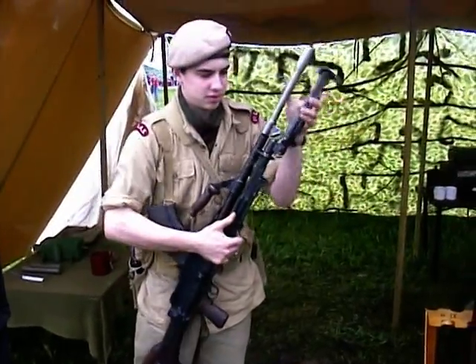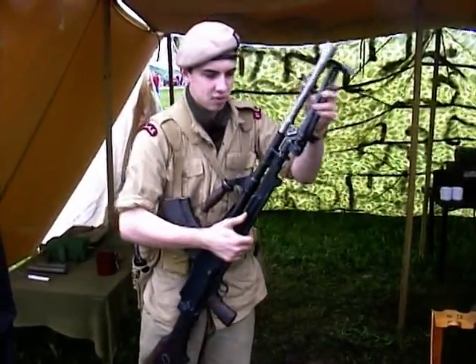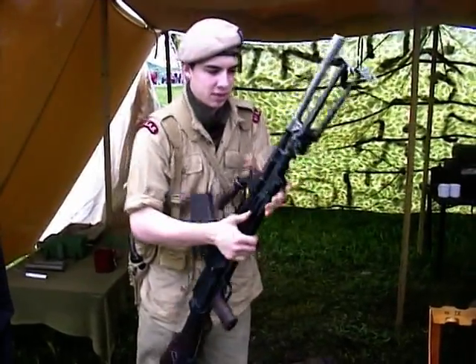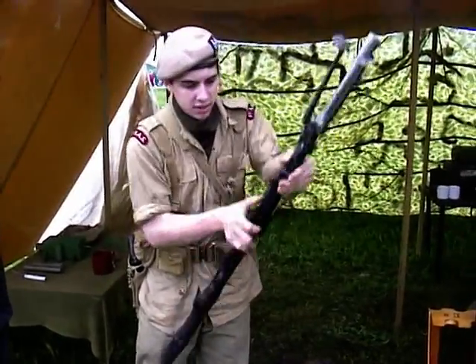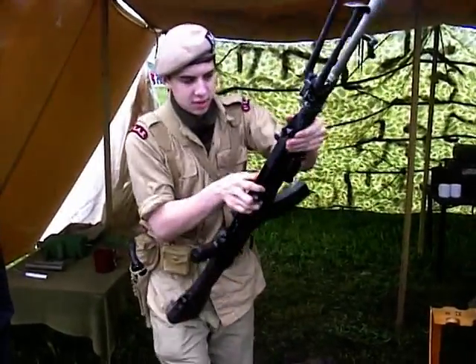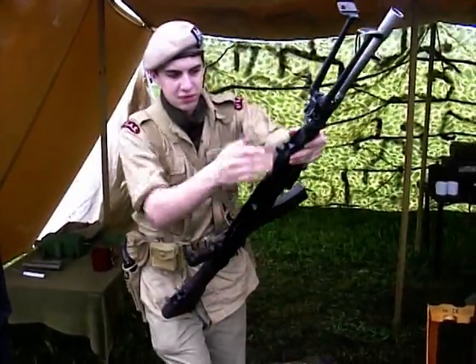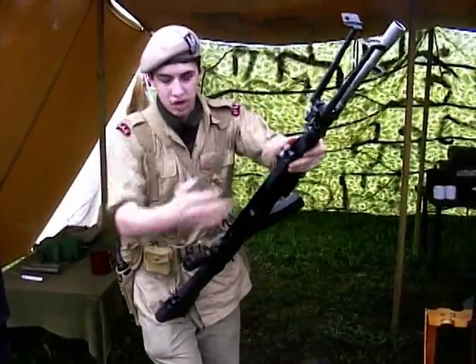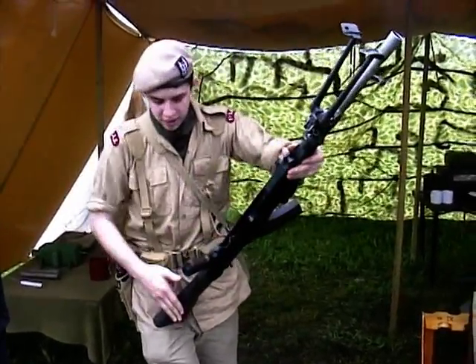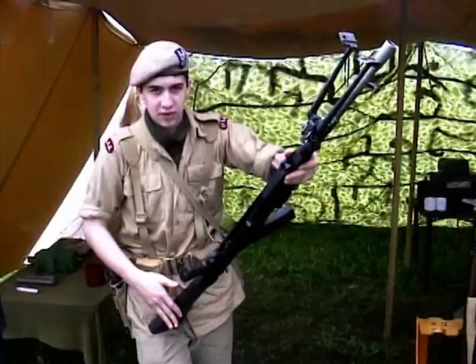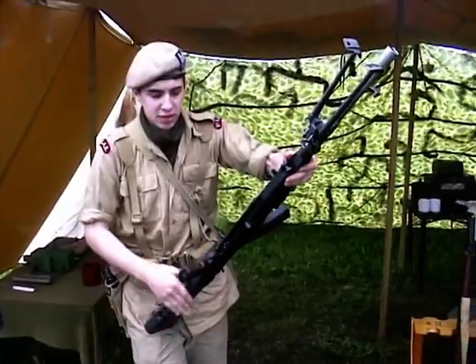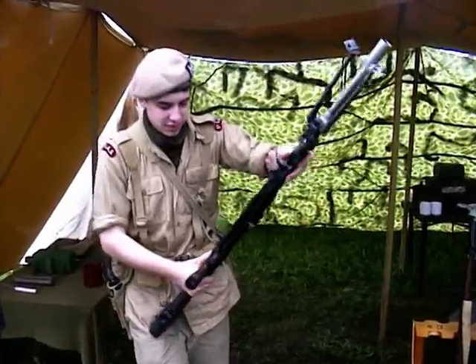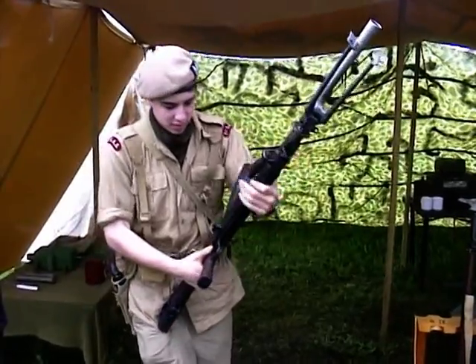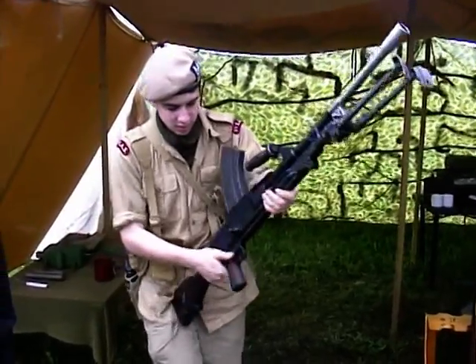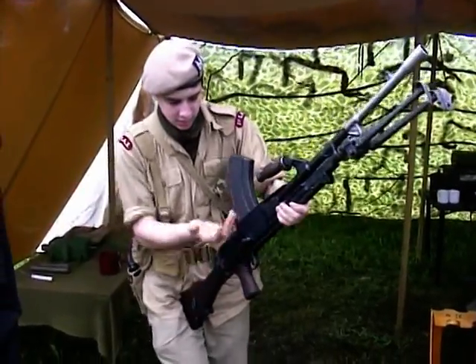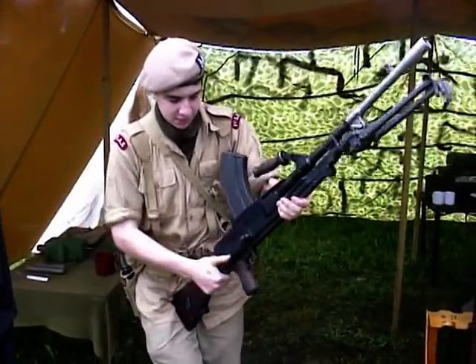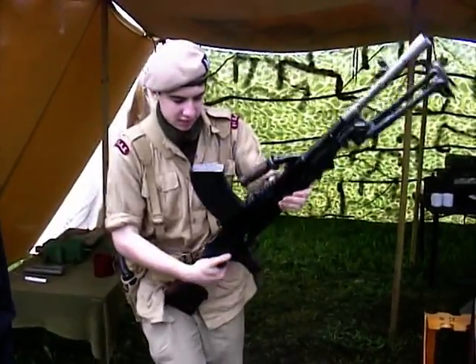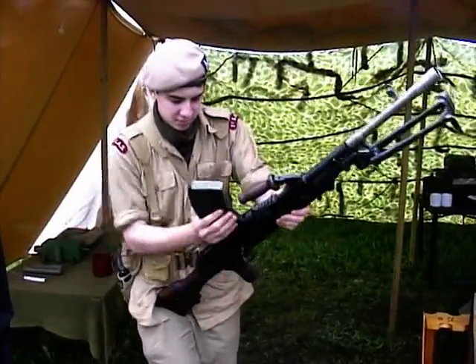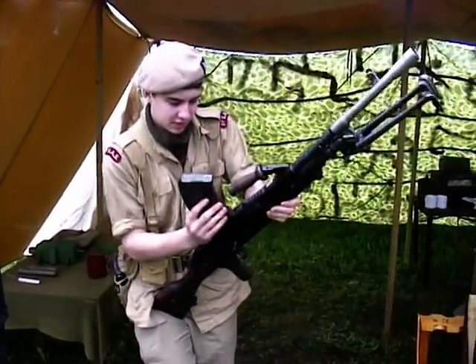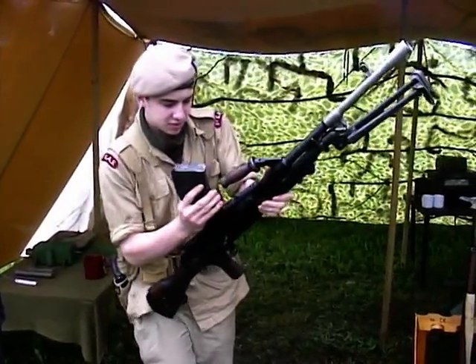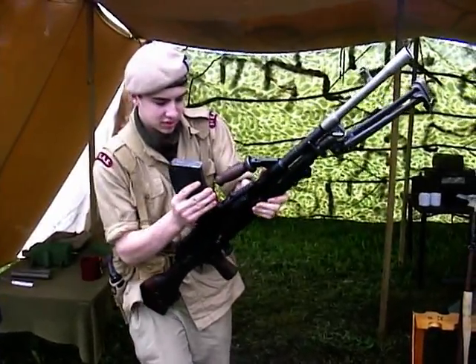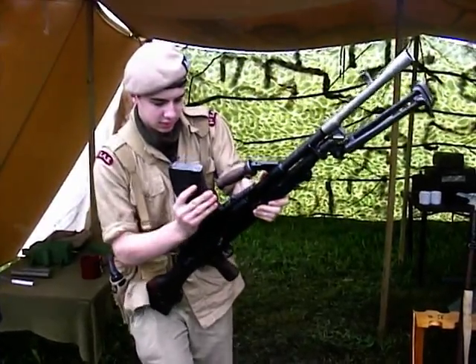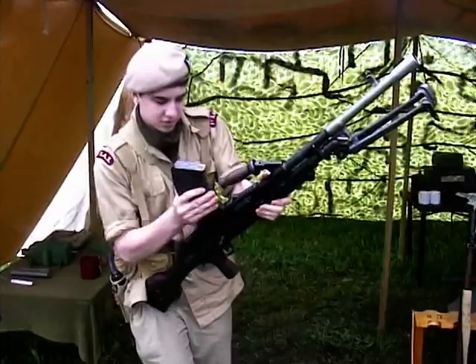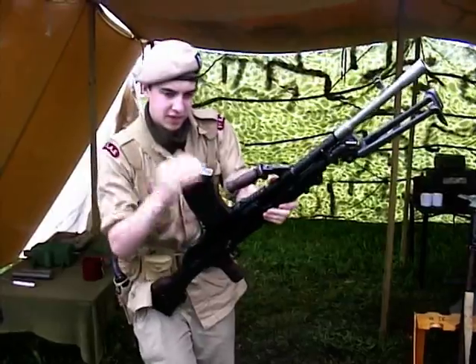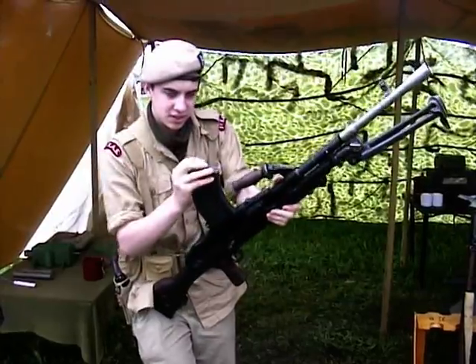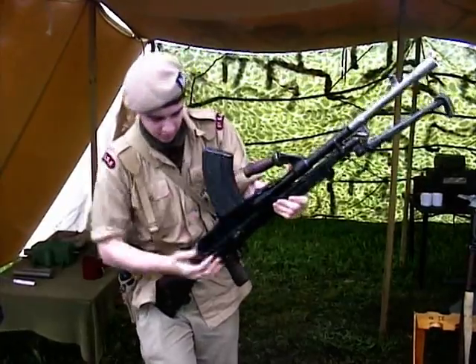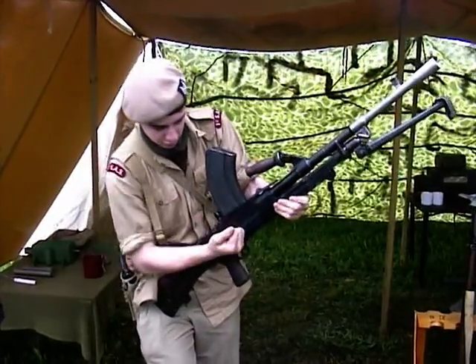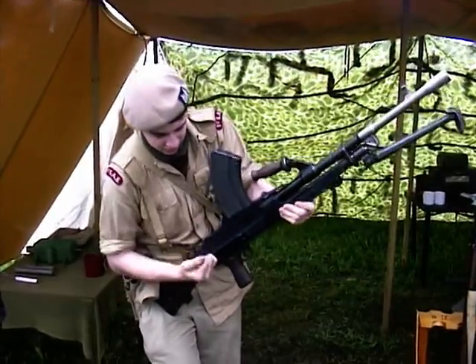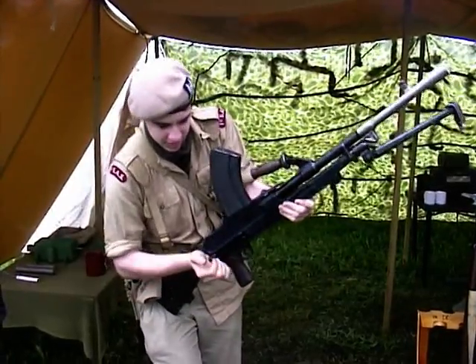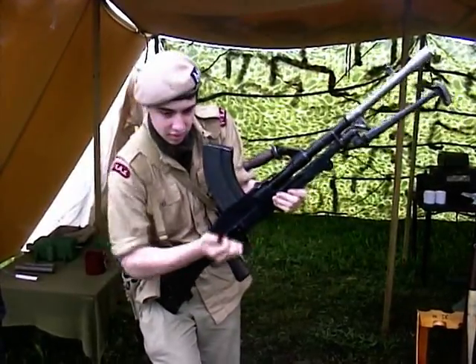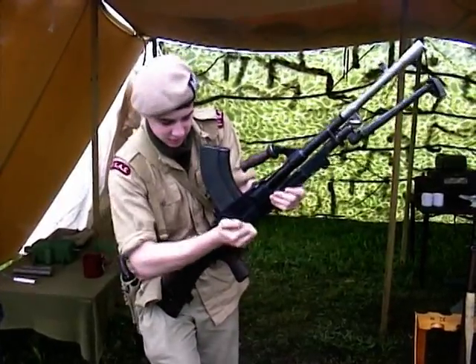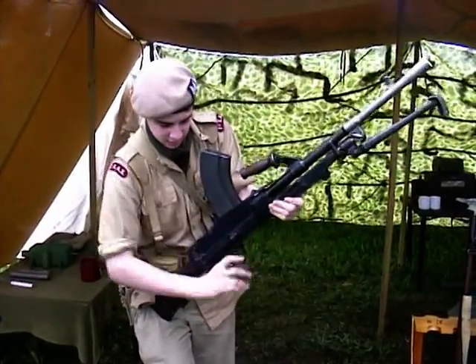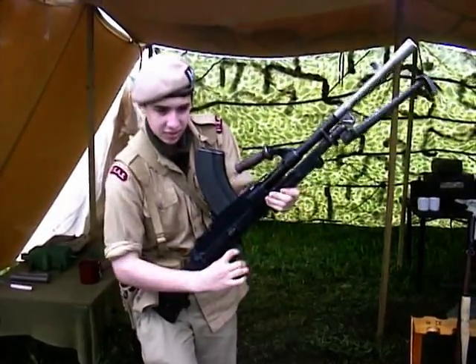It's got a foldable bipod up front. It's also got mounts for a tripod or a vehicle mount. Firing is very simple — insert a magazine, pull back the slide, close it, and pull the trigger.